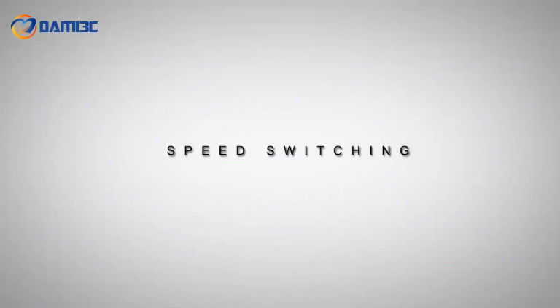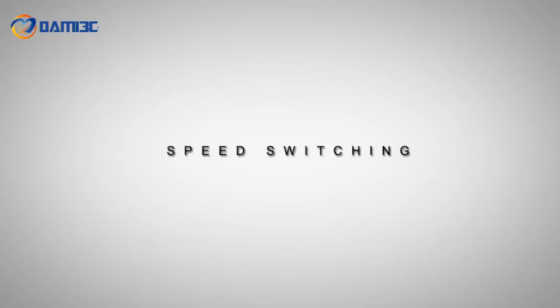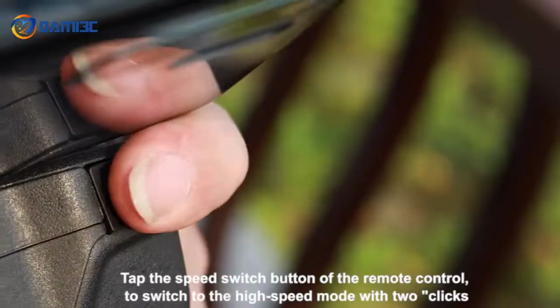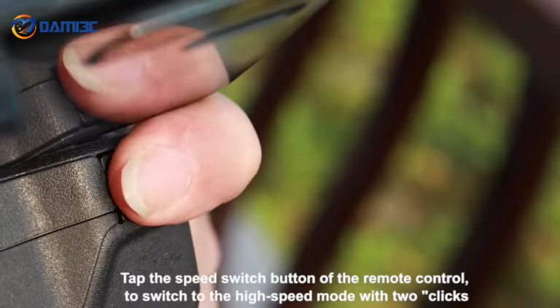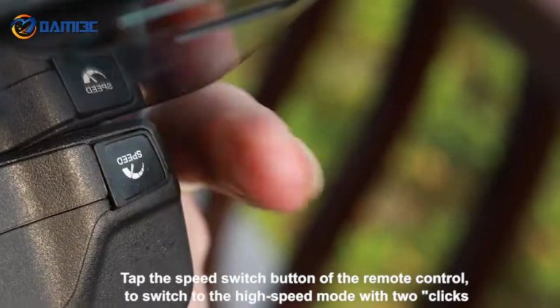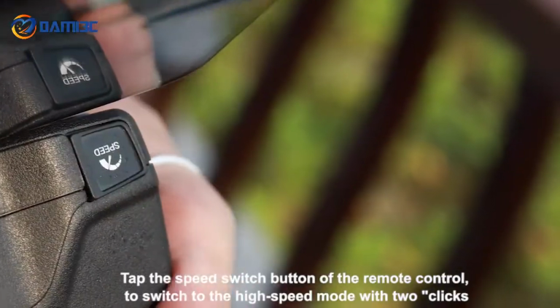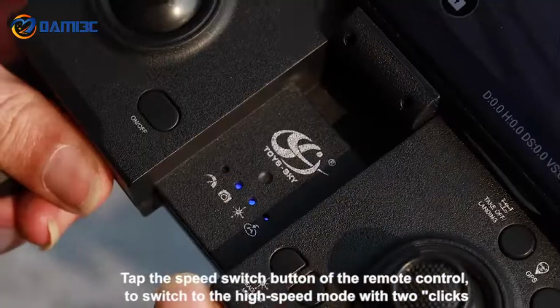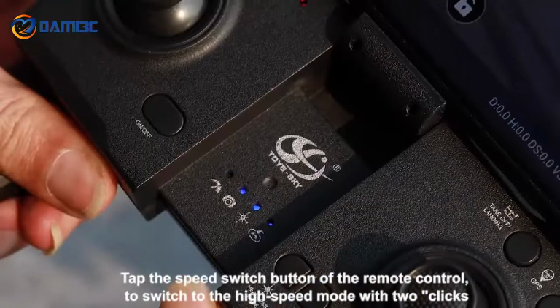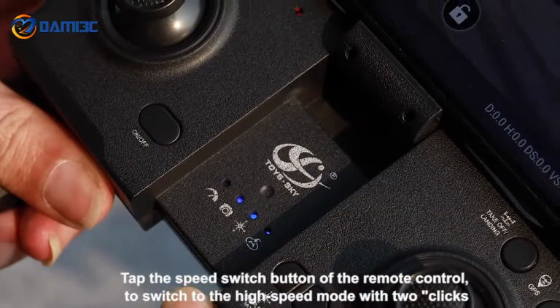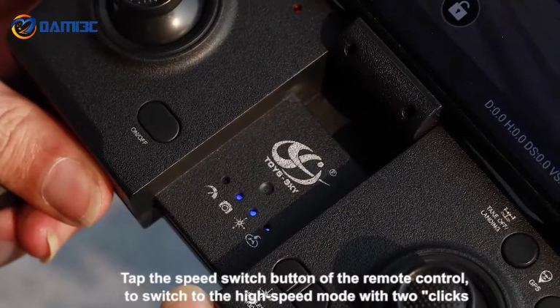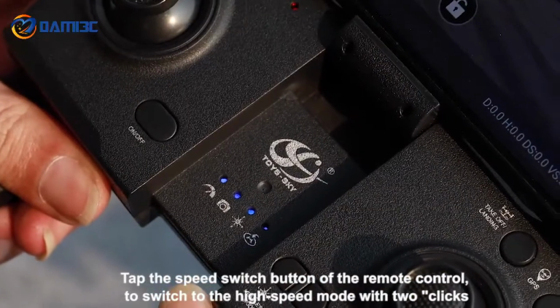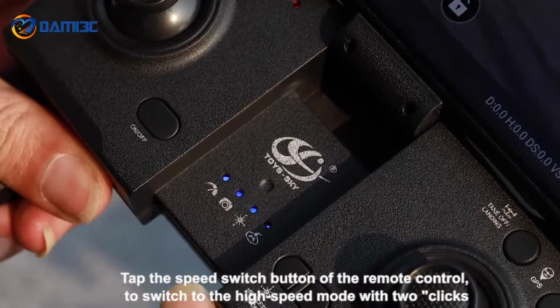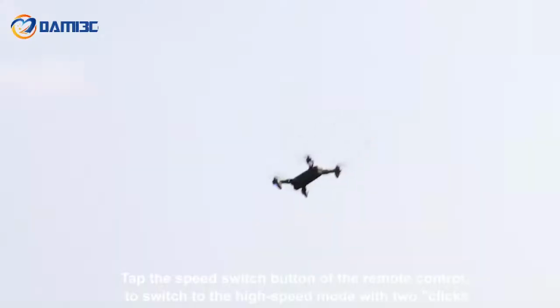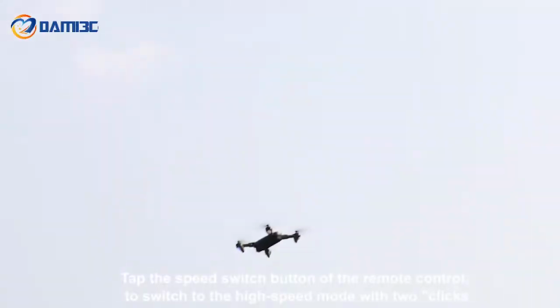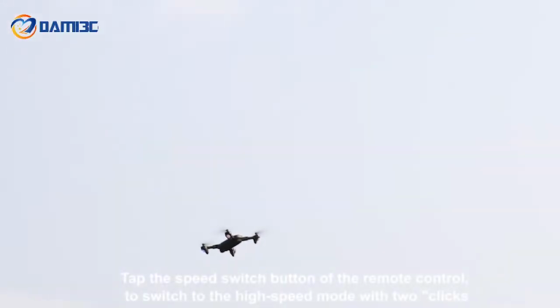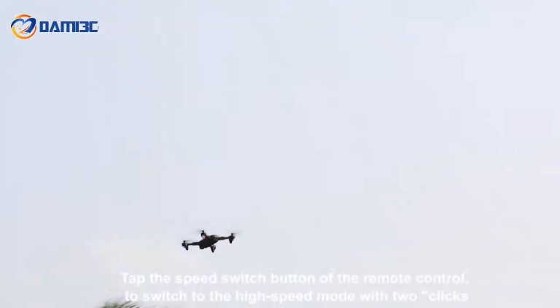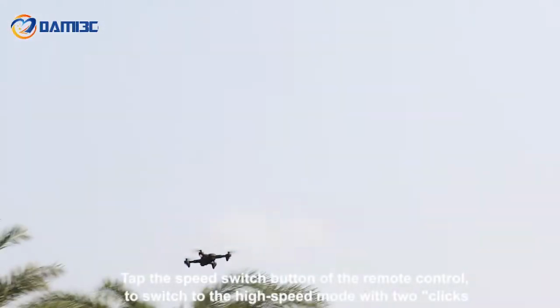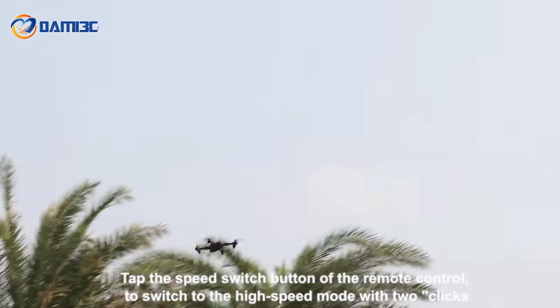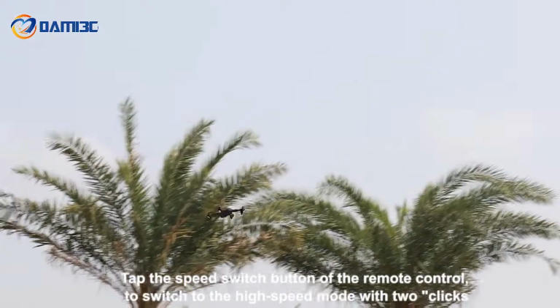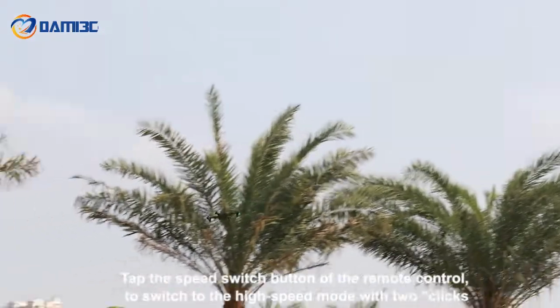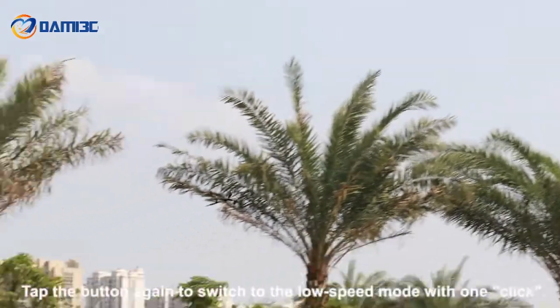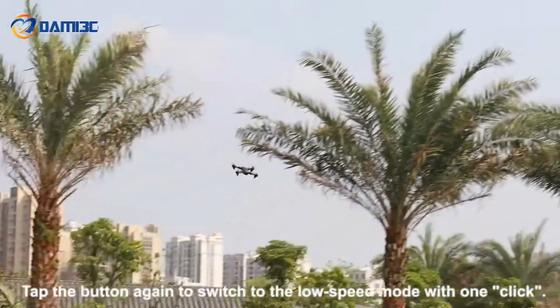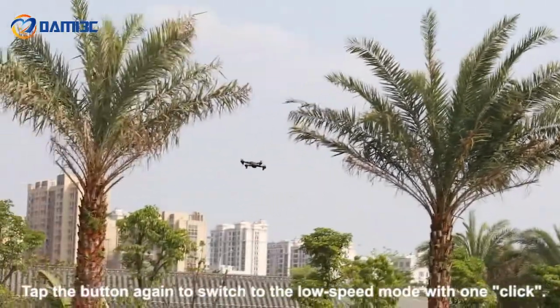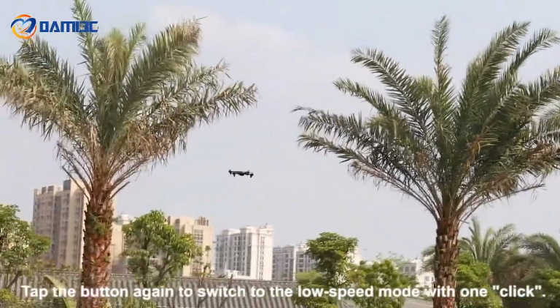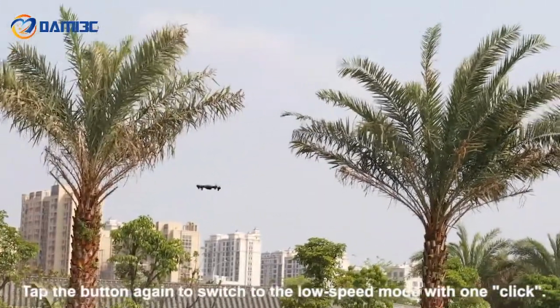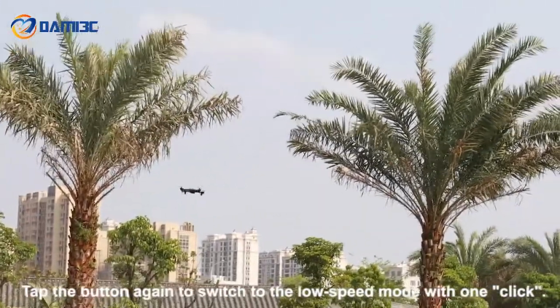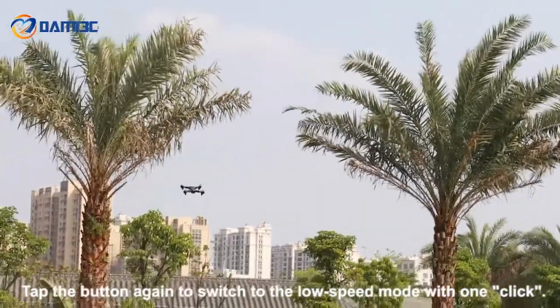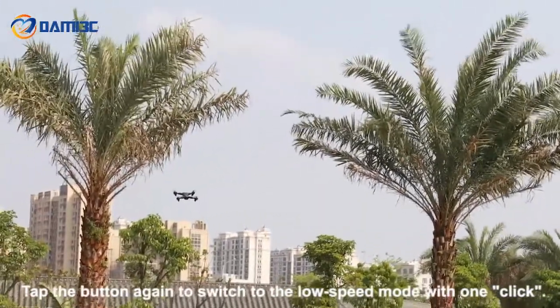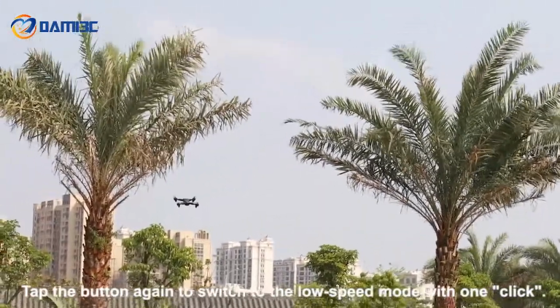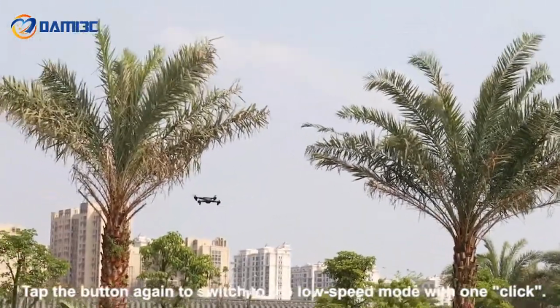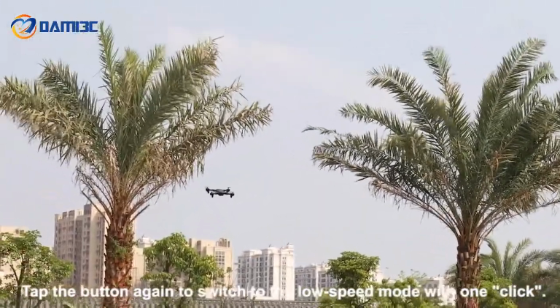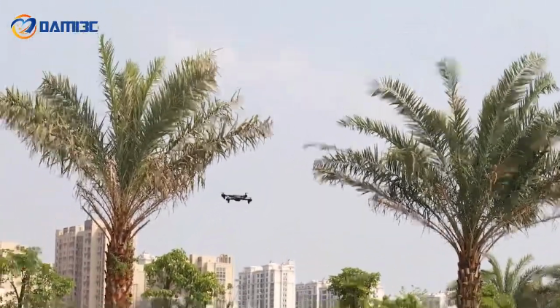Tap the speed switch button of the remote control to switch to high speed mode with two clicks. Tap the button again to switch back to low speed mode with one click.